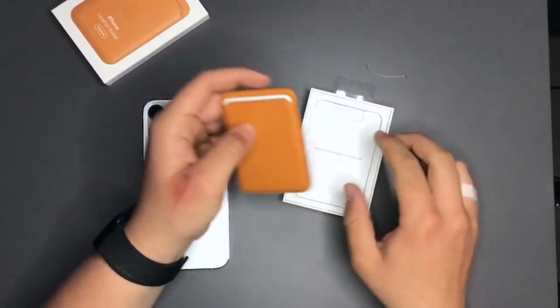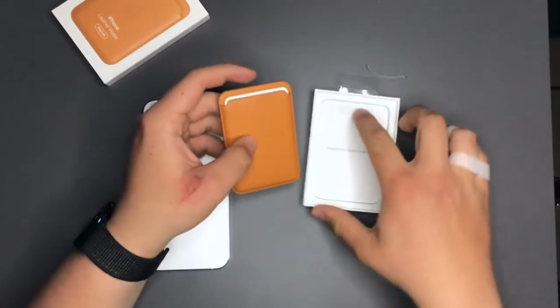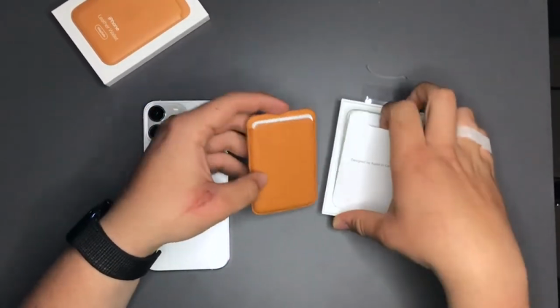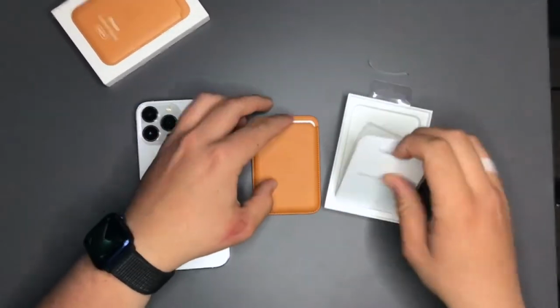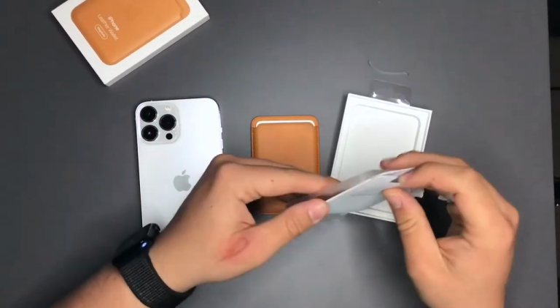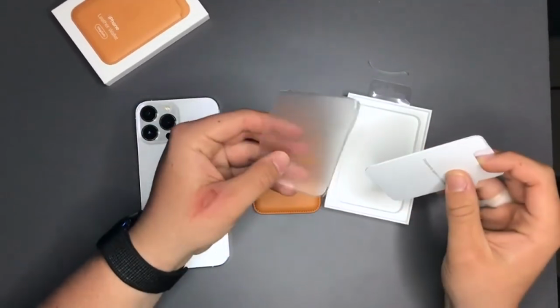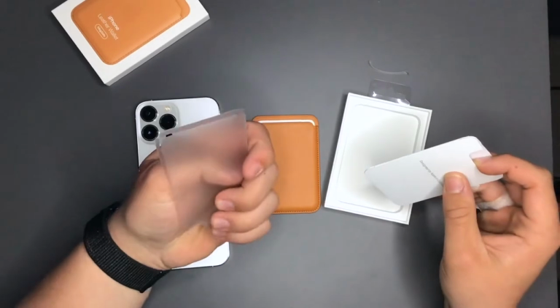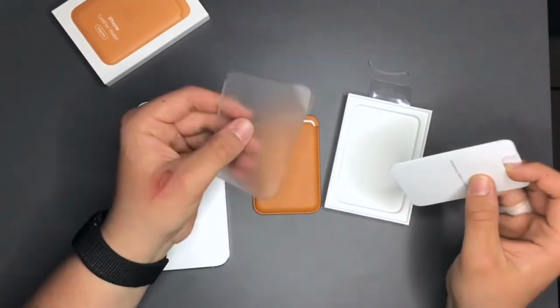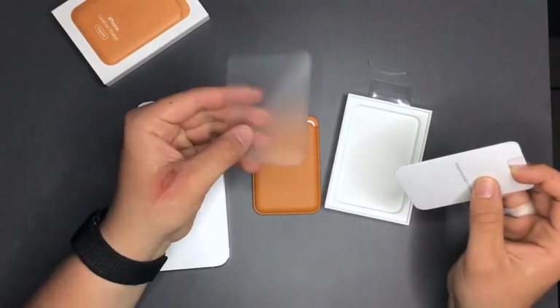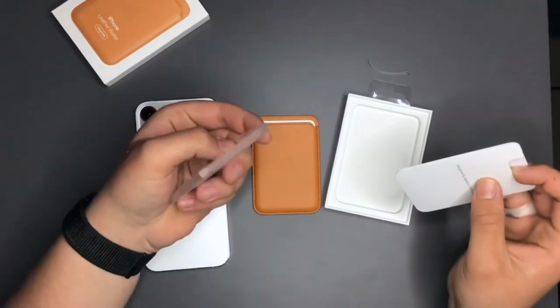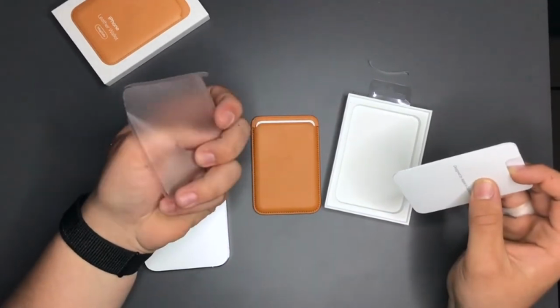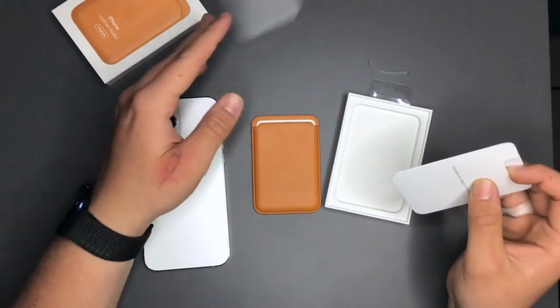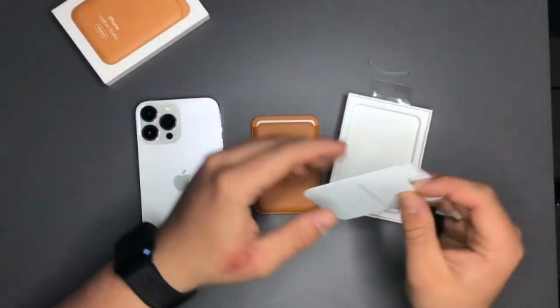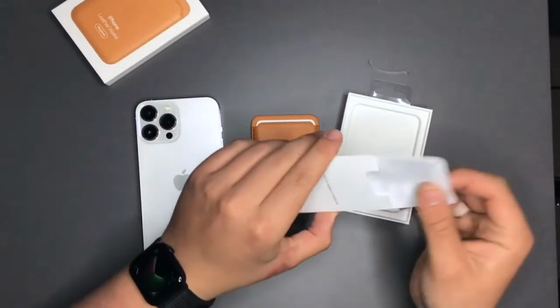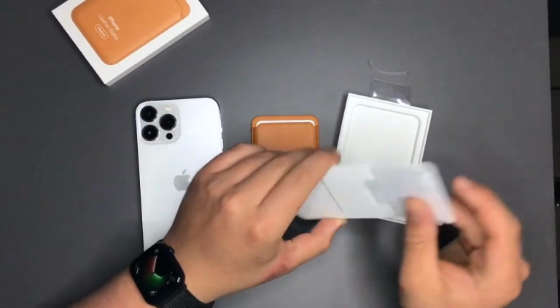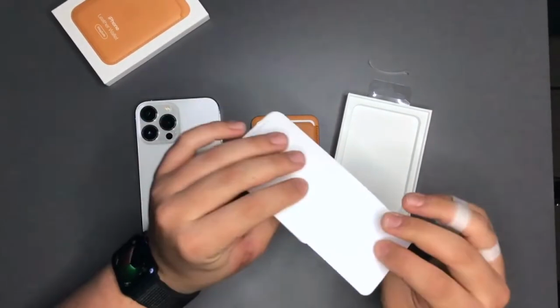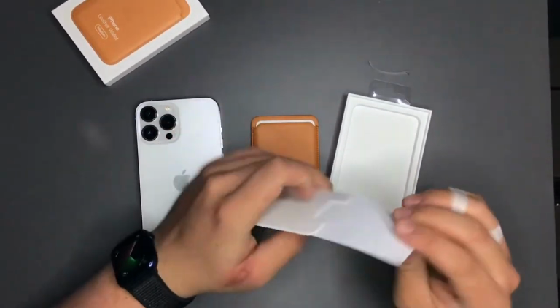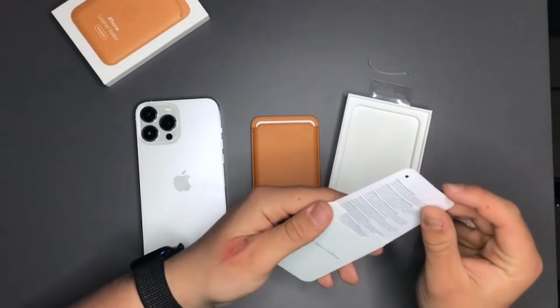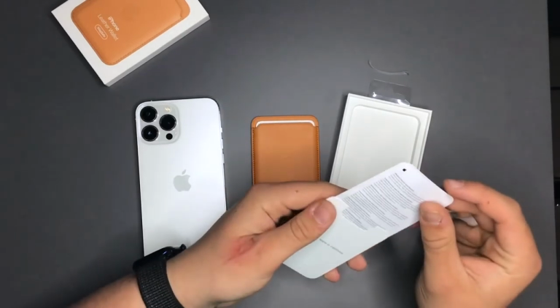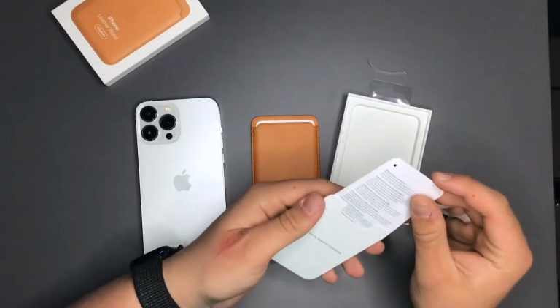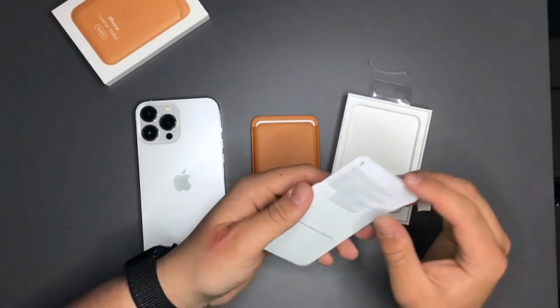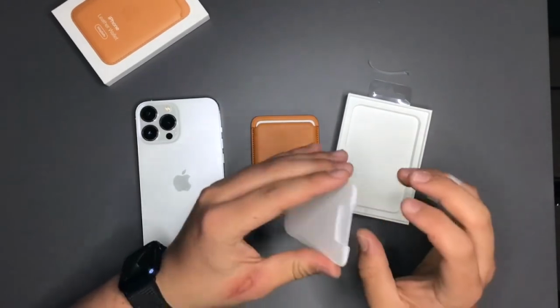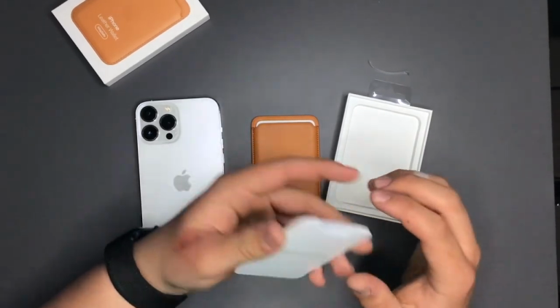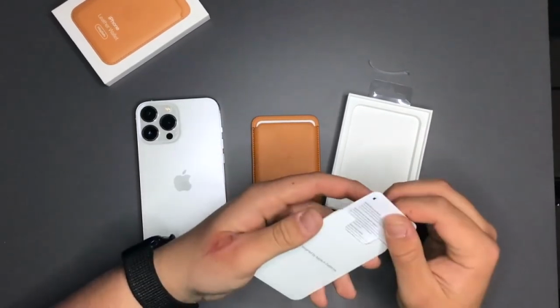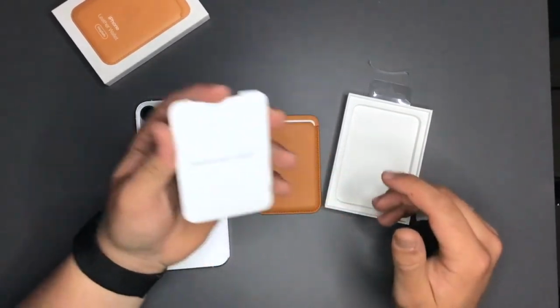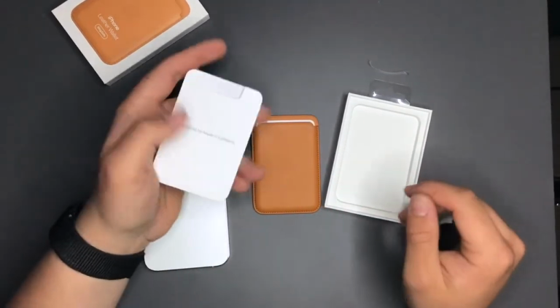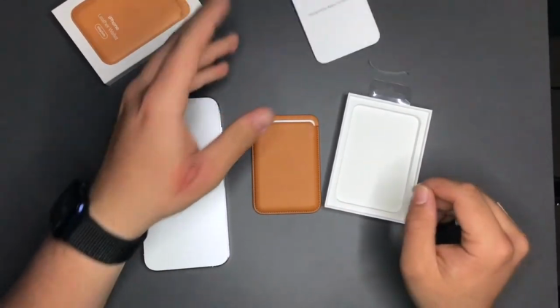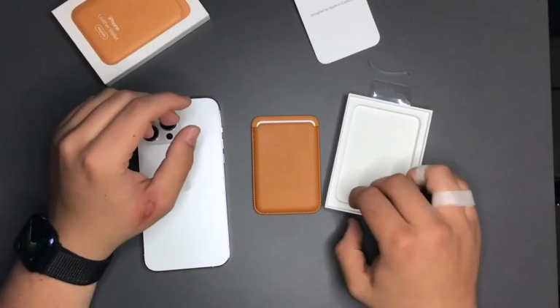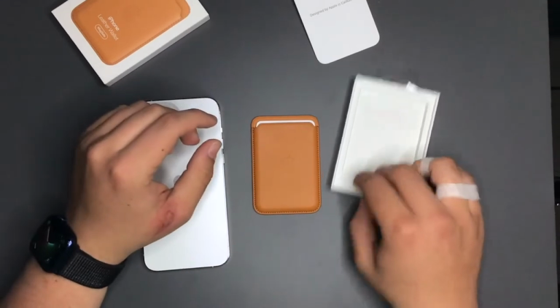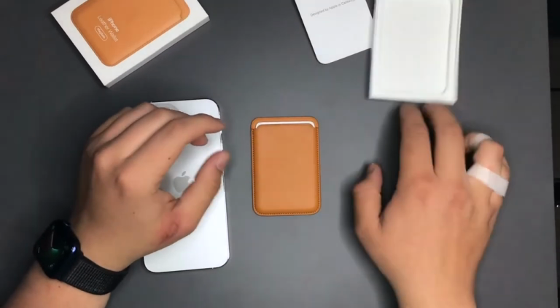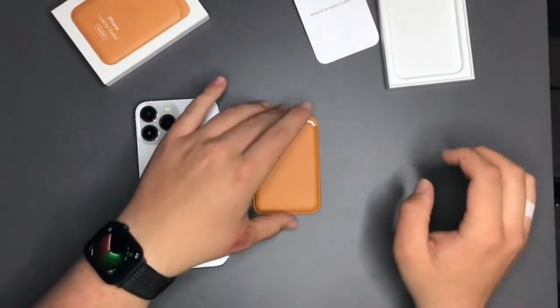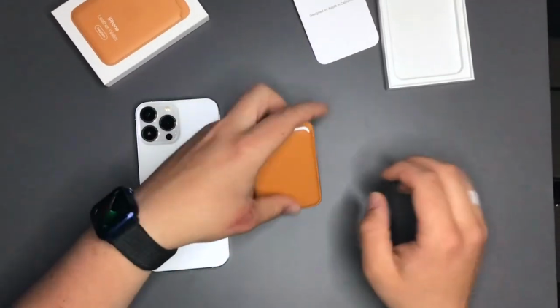Here's the wallet and here's the documentation with some unnecessary plastic, some legal stuff, and no Apple stickers because it's sort of an accessory — you don't get them with accessories.